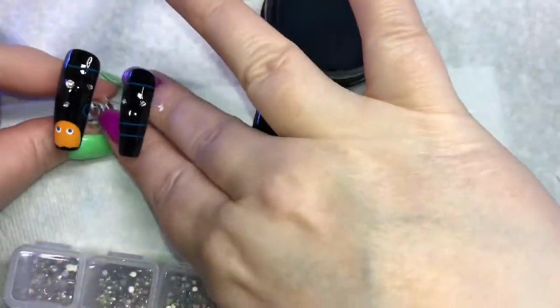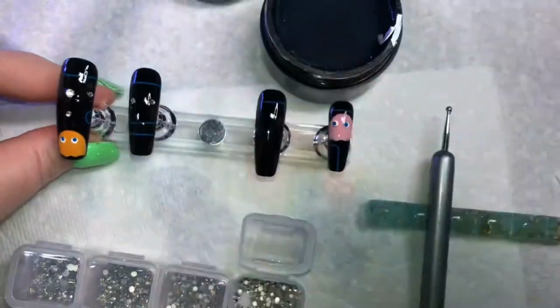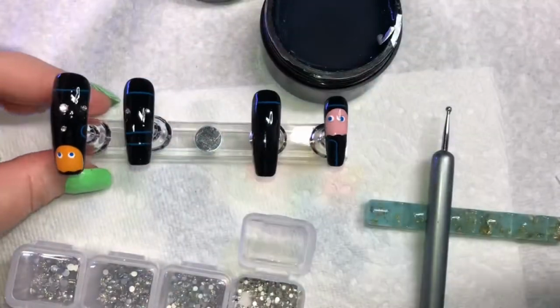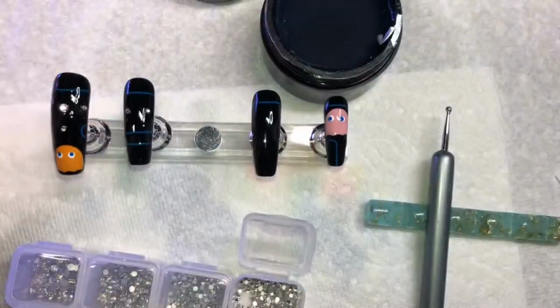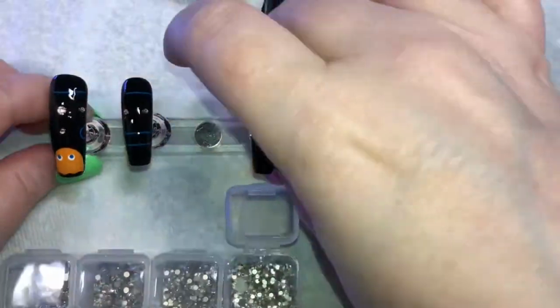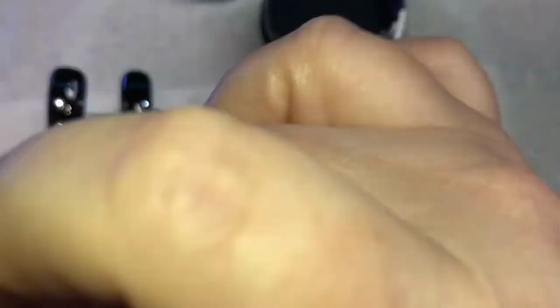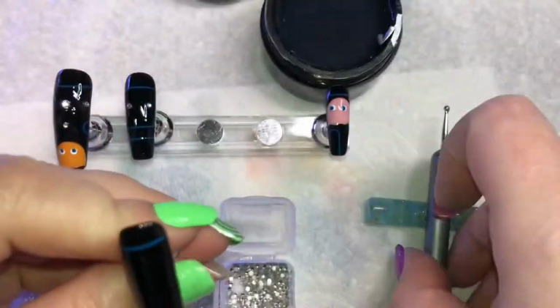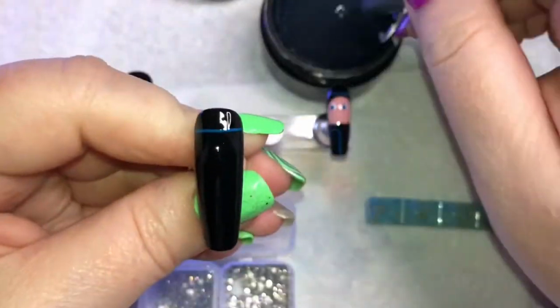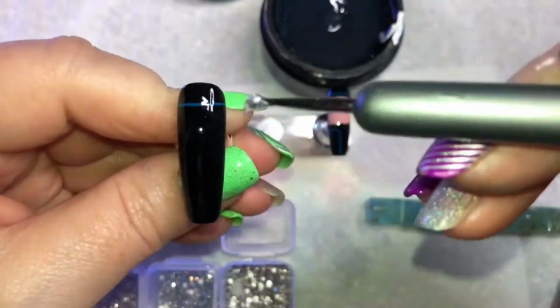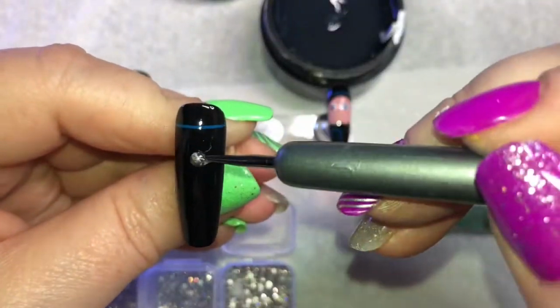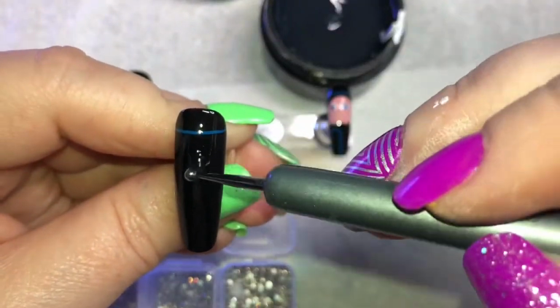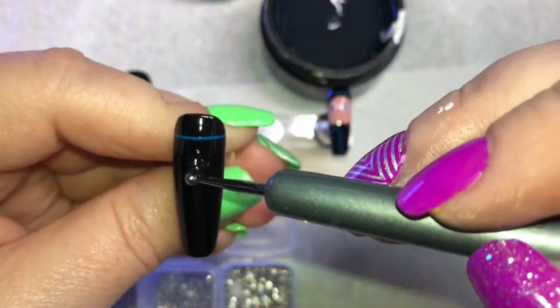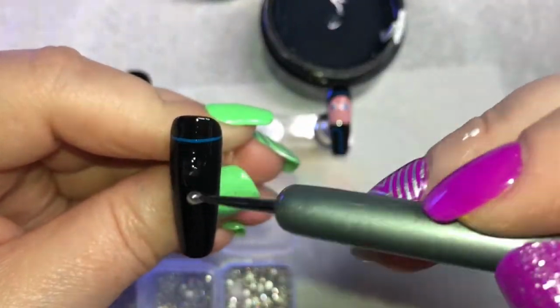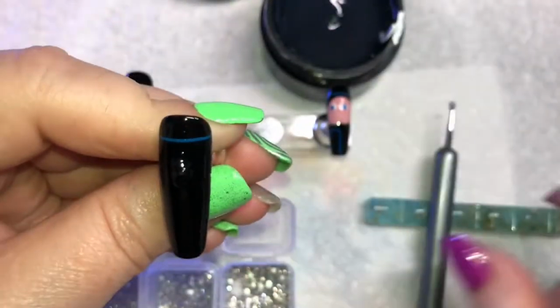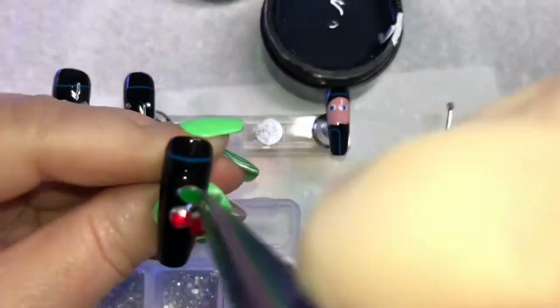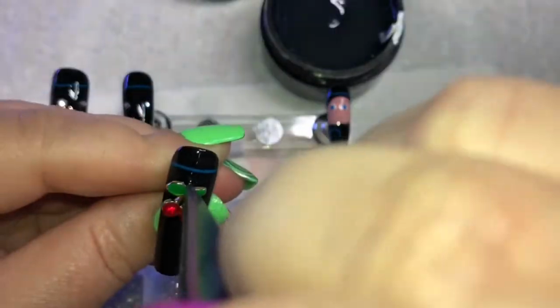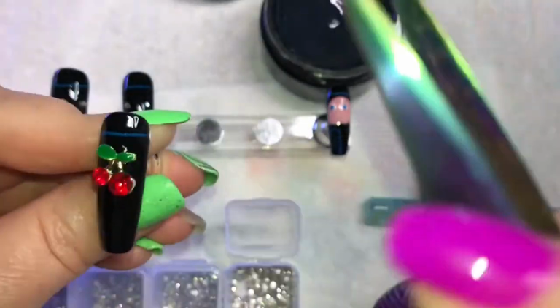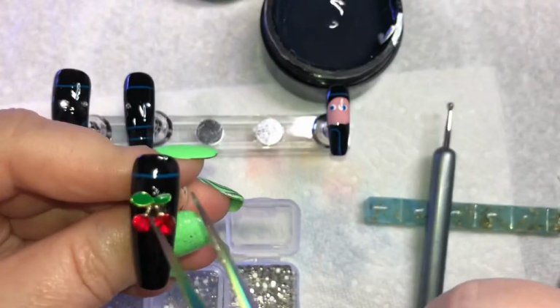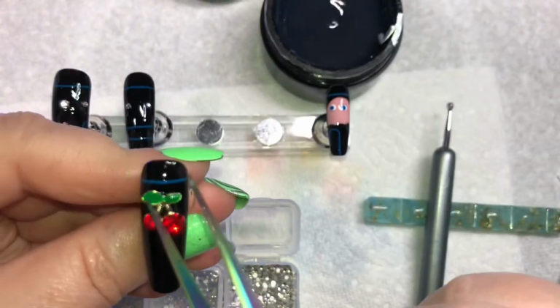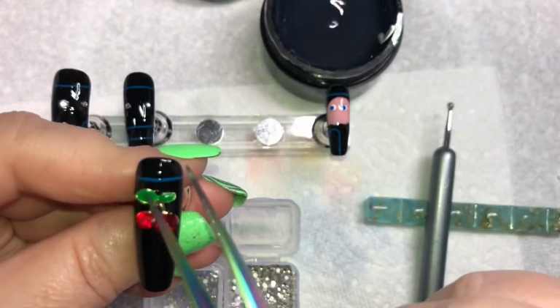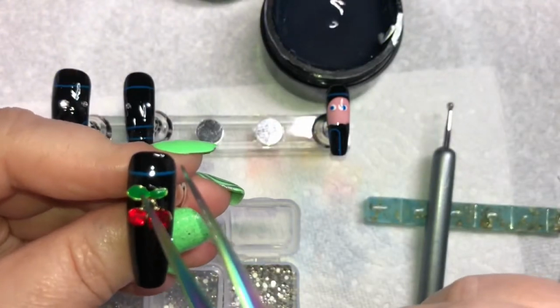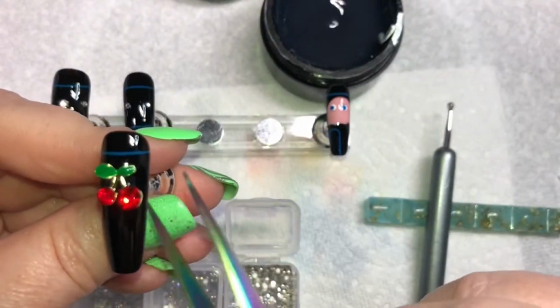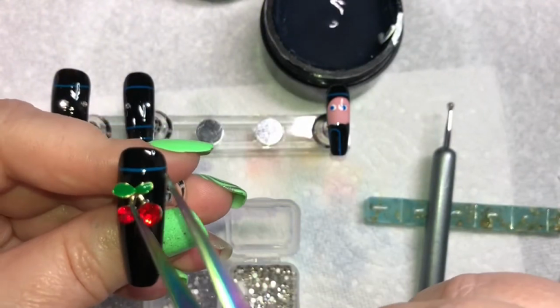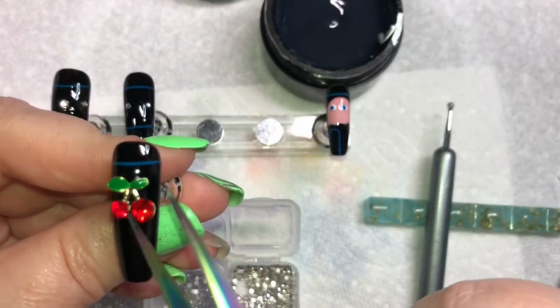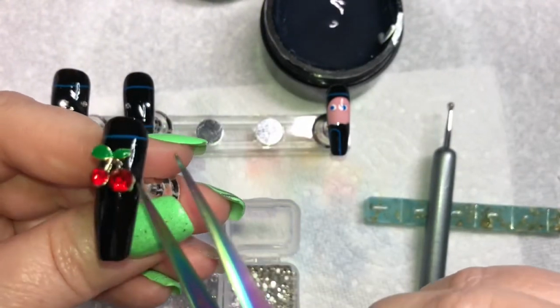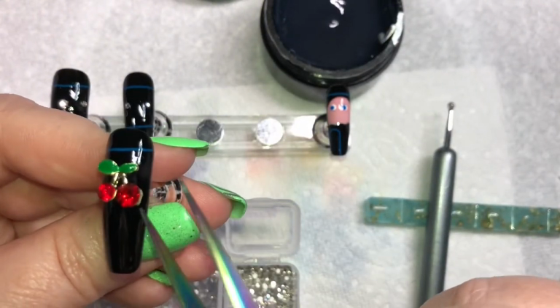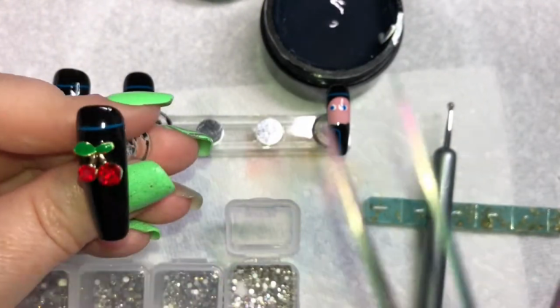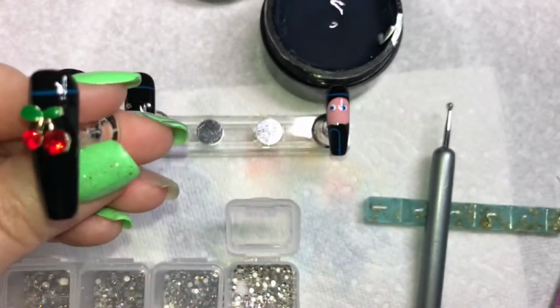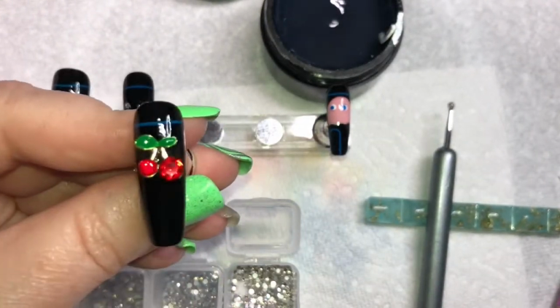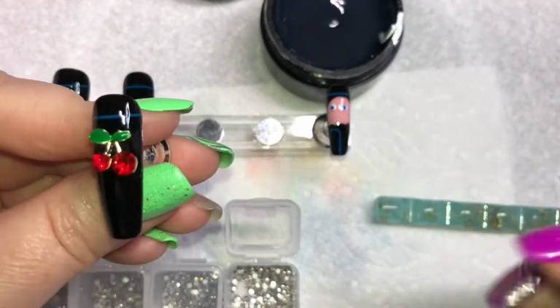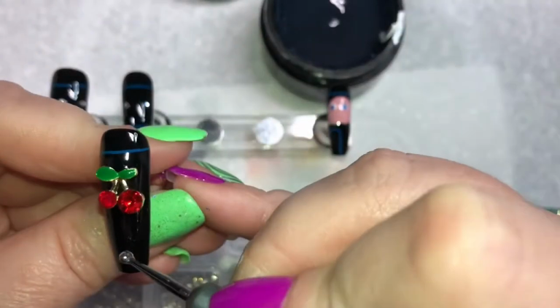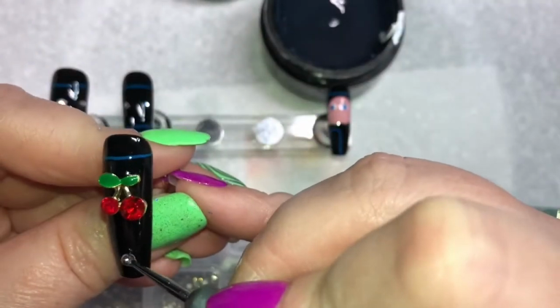For my last little touch for the ring finger, I really wanted to add the 500-point cherries, so I did this using this really cute nail charm.